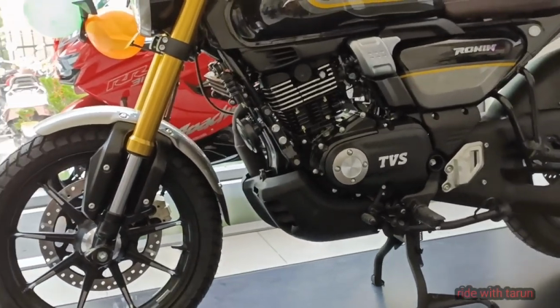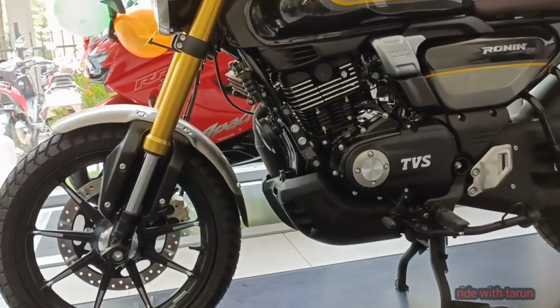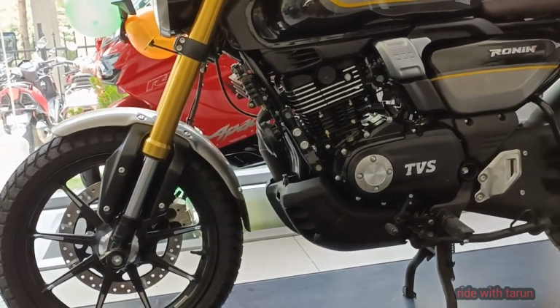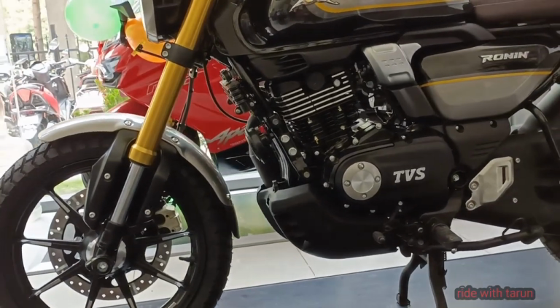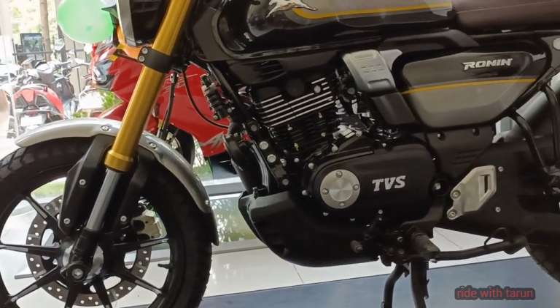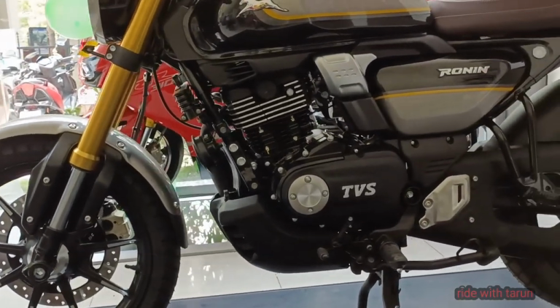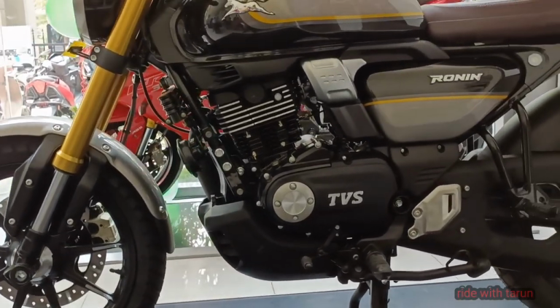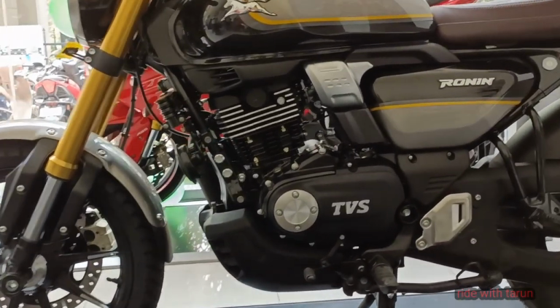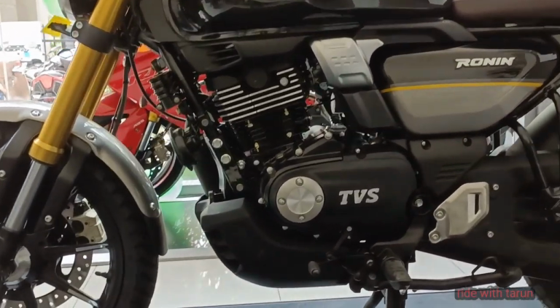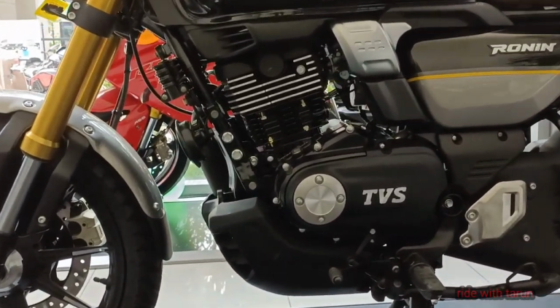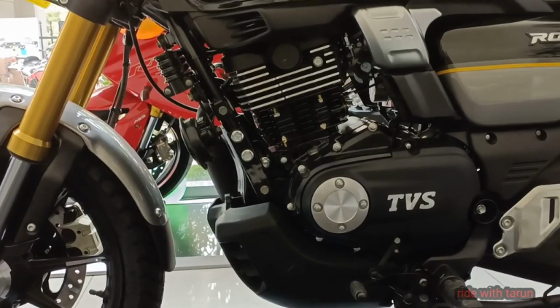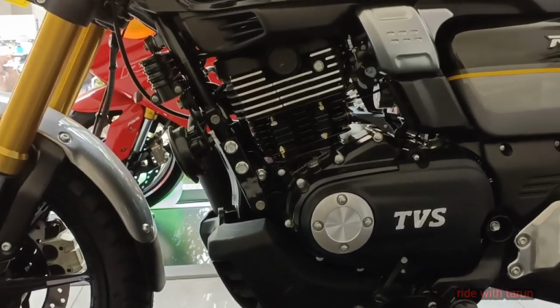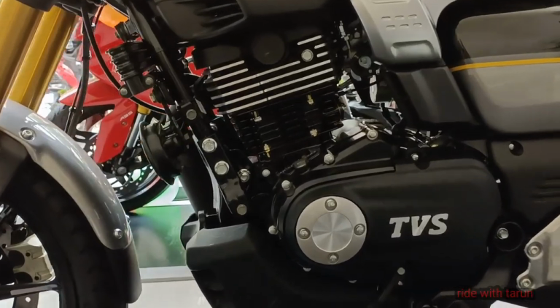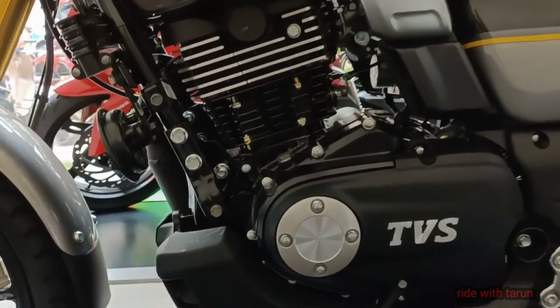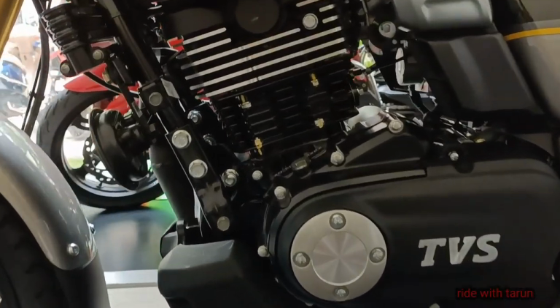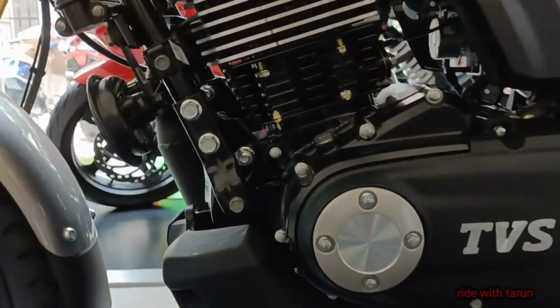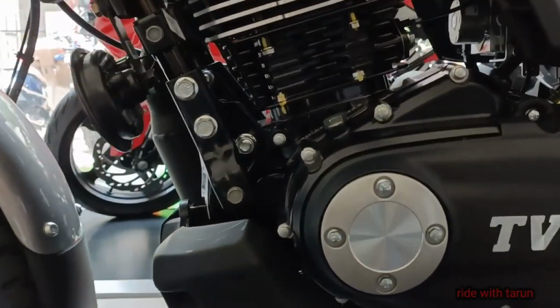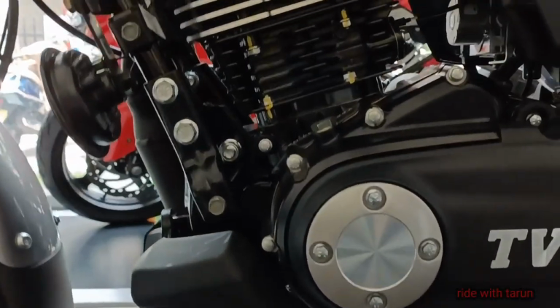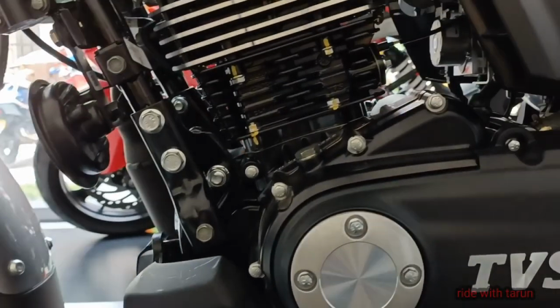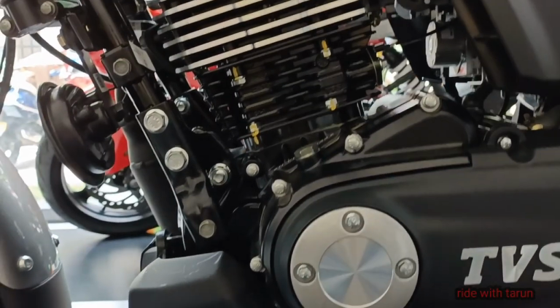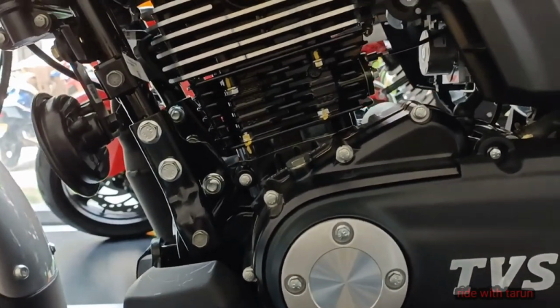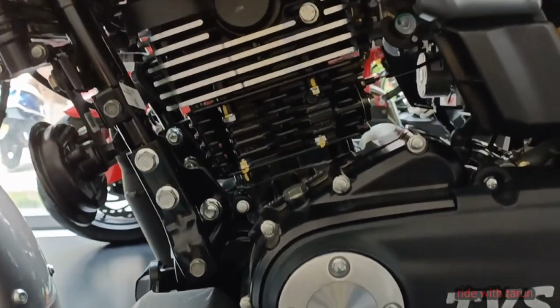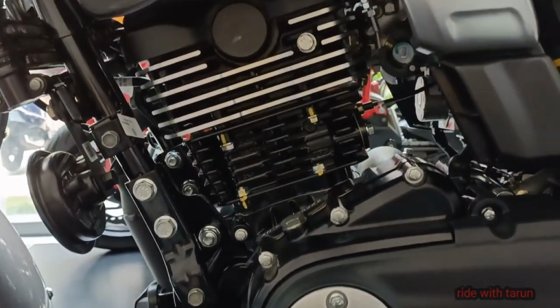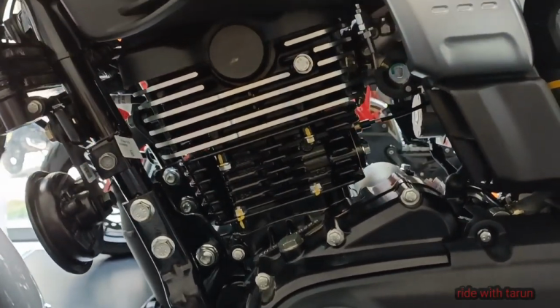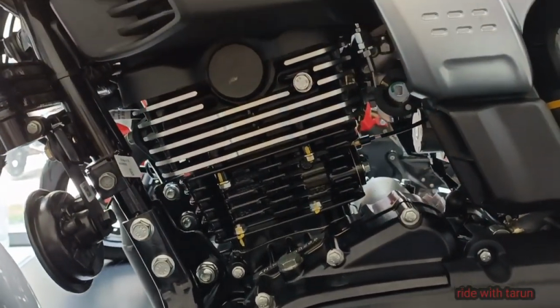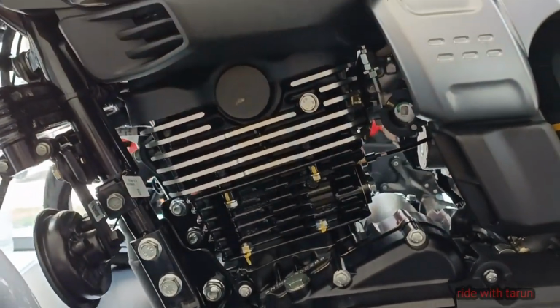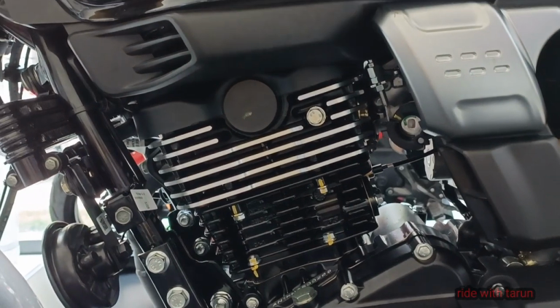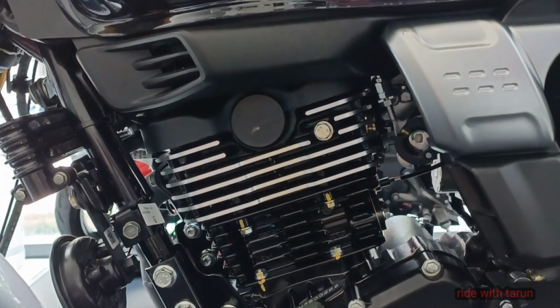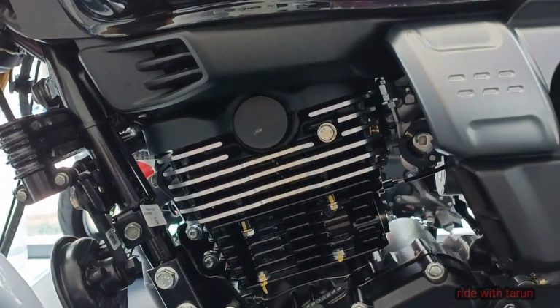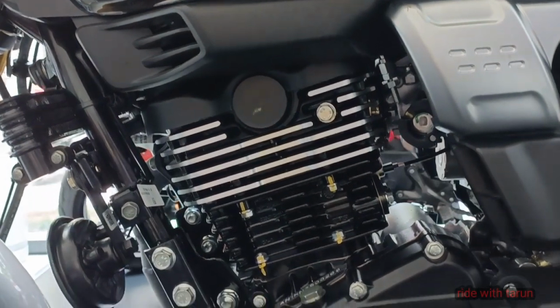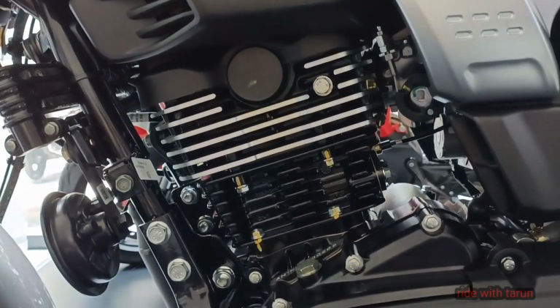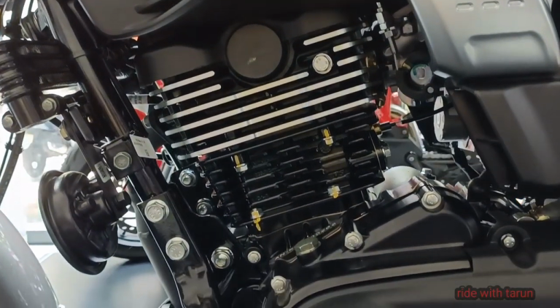Meanwhile, the styling cues include a round headlight, a curvy fuel tank, a single piece seat, angel cowl, alloy wheels, and a side-slung exhaust.